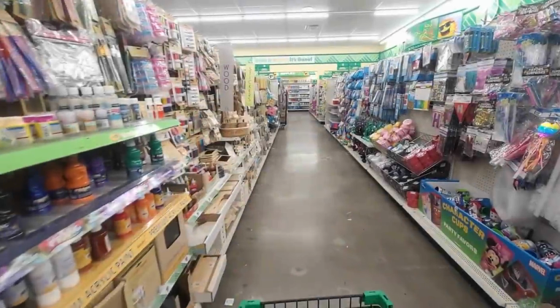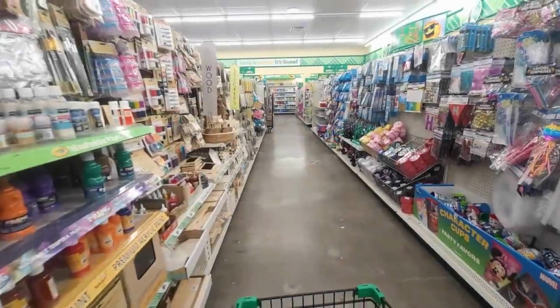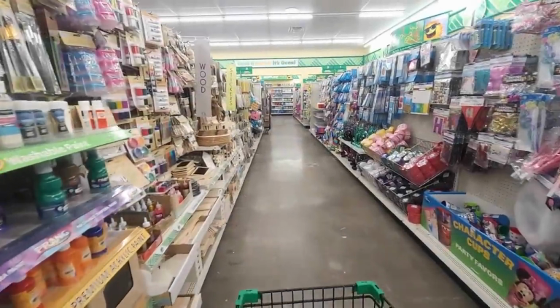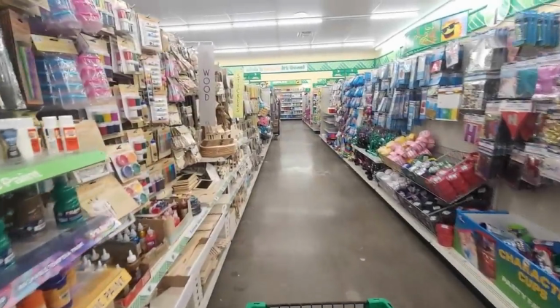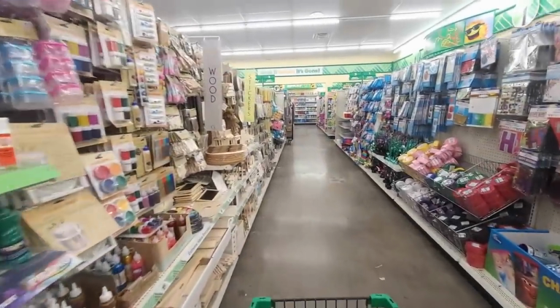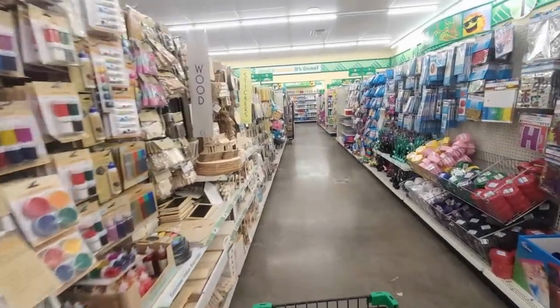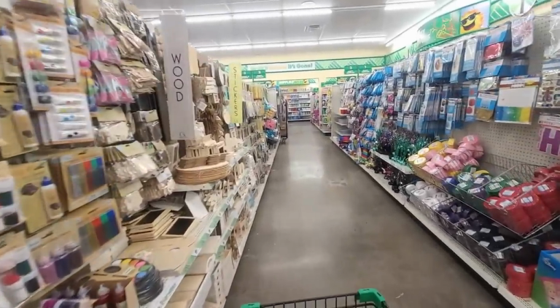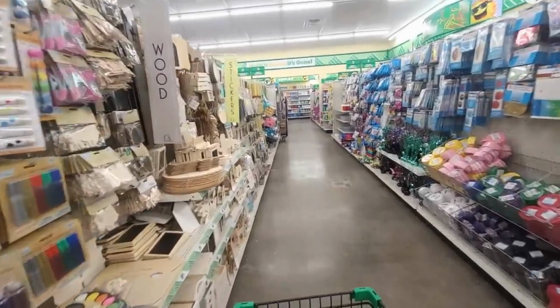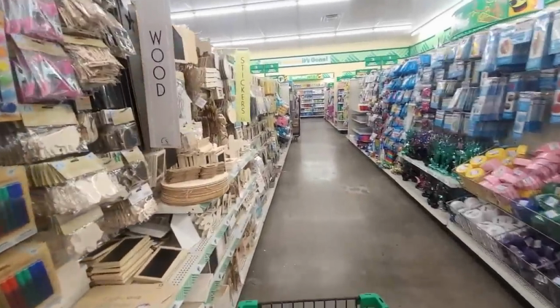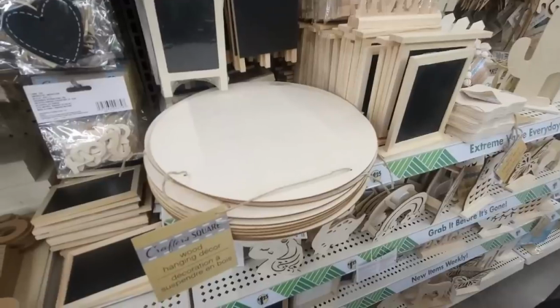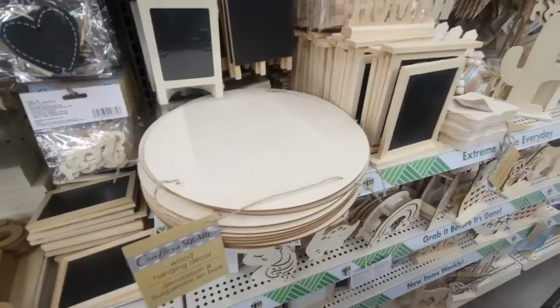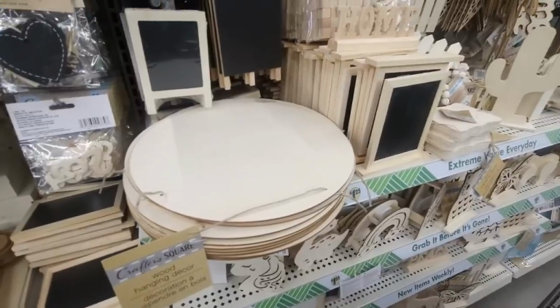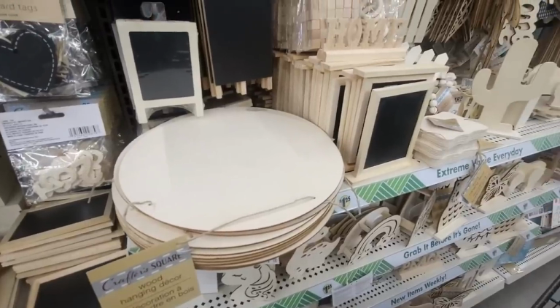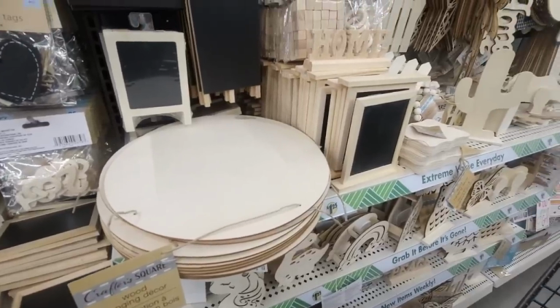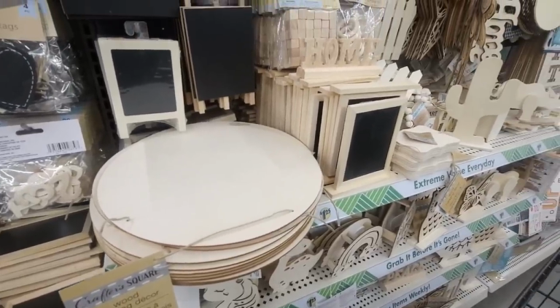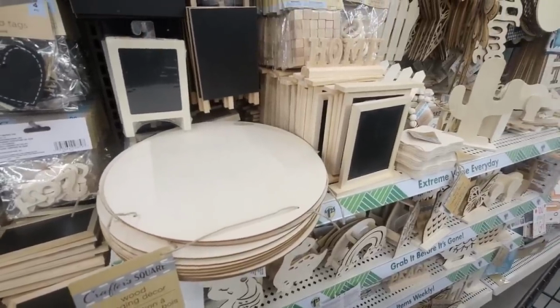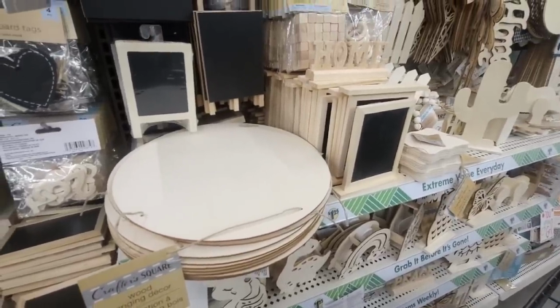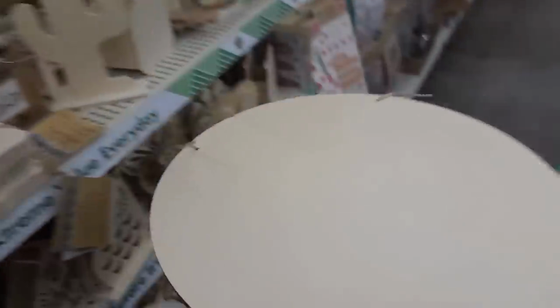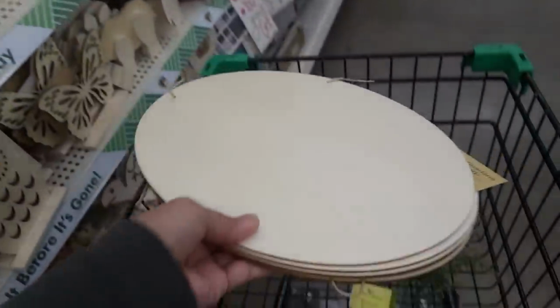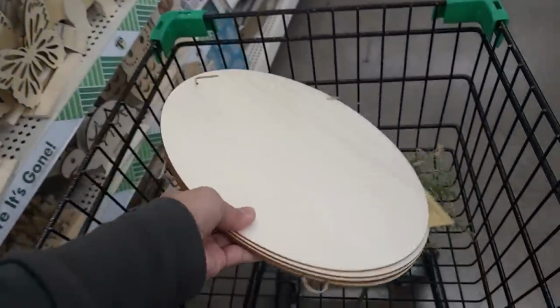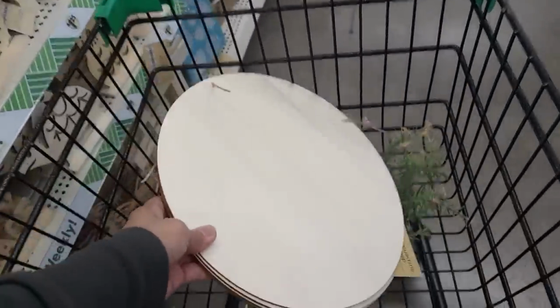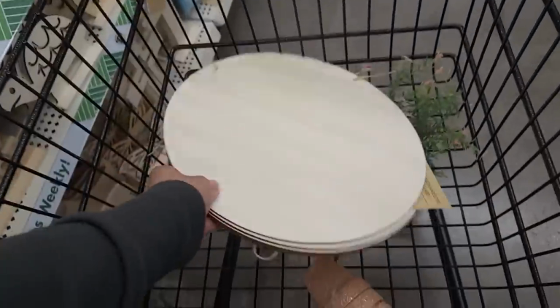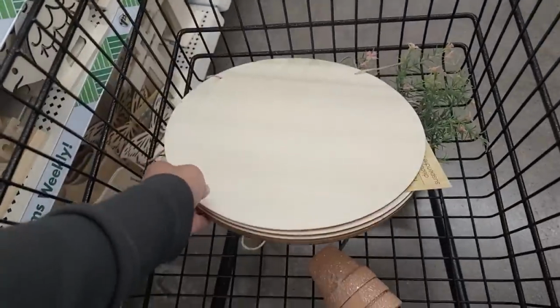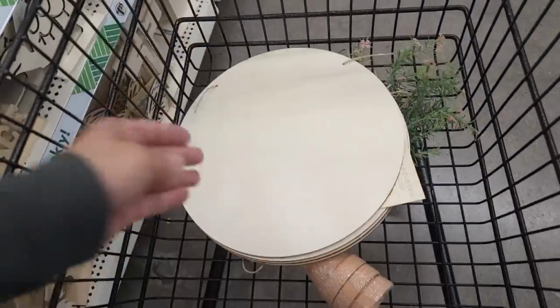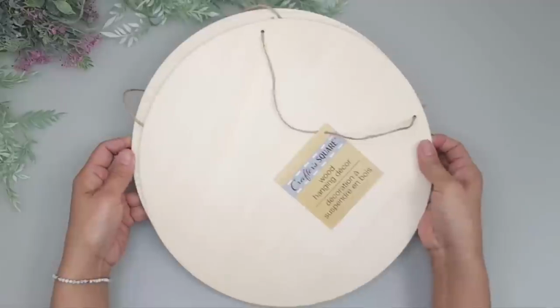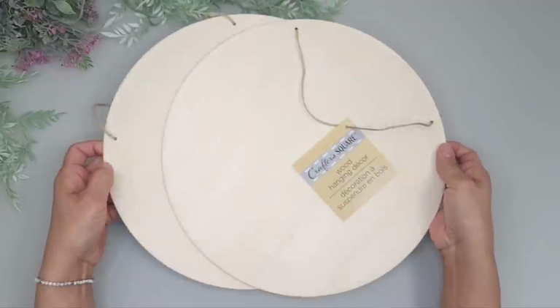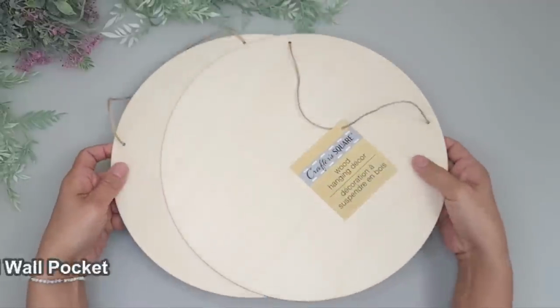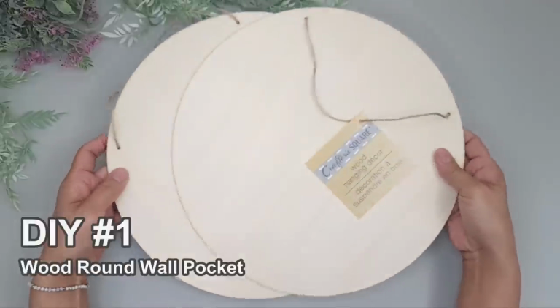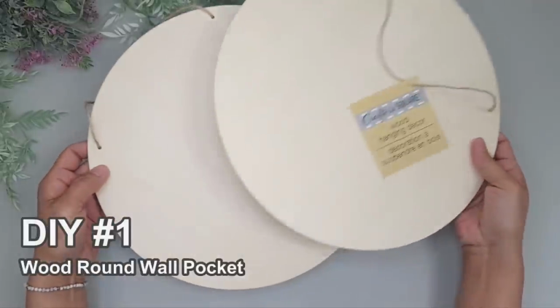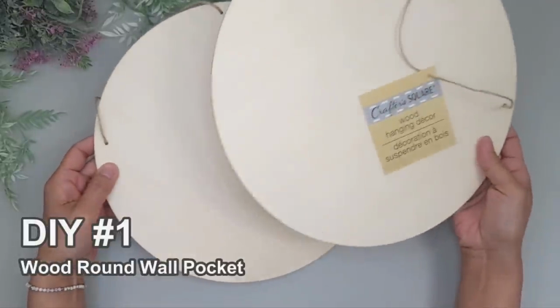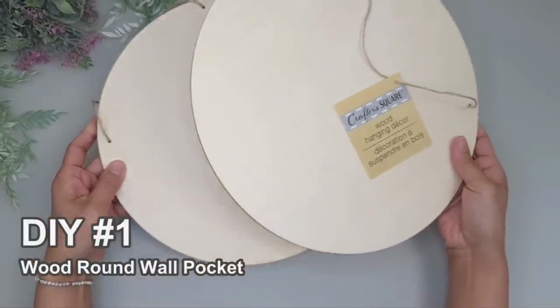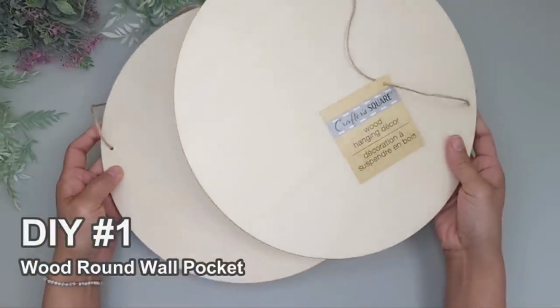The other day I was at my local Dollar Tree and they had a stack of their wood rounds on the shelves. These usually go fast at my store so I quickly grabbed a handful because I had some fun ideas for them.